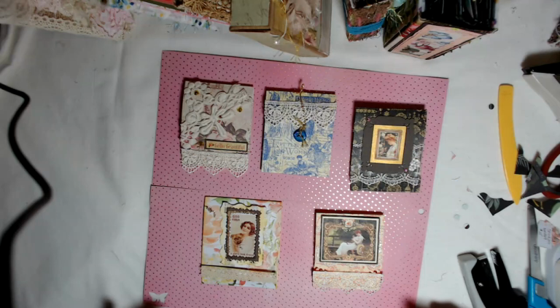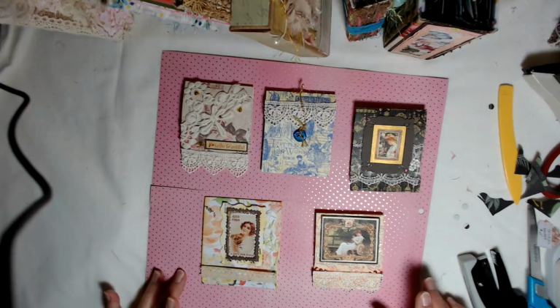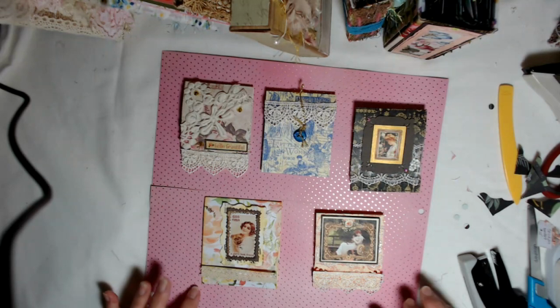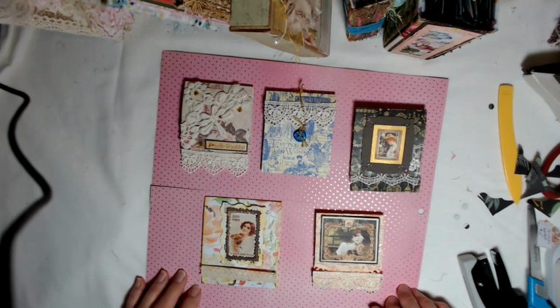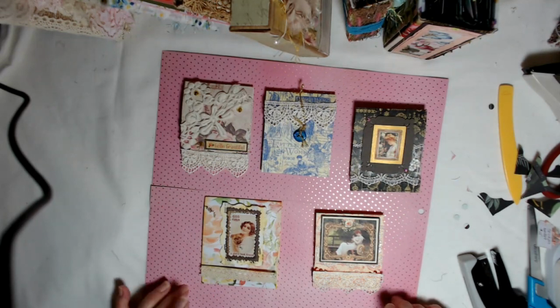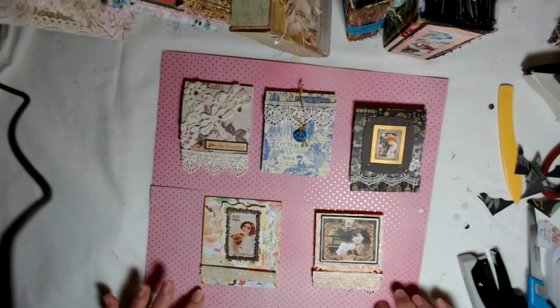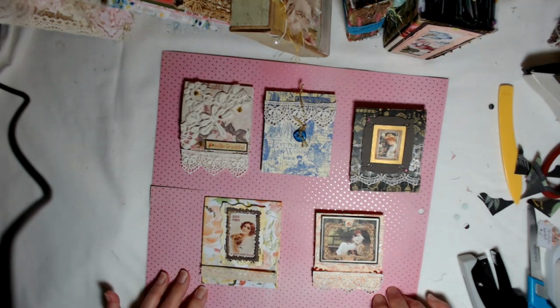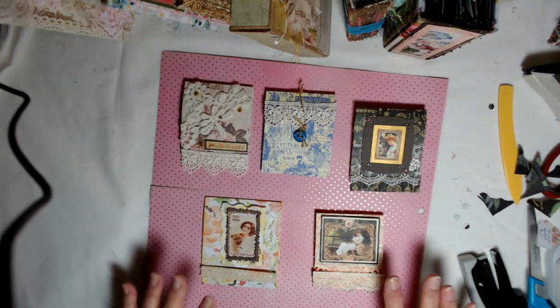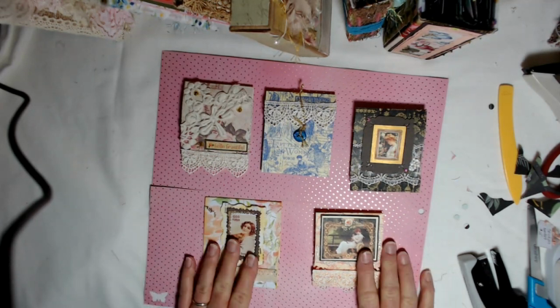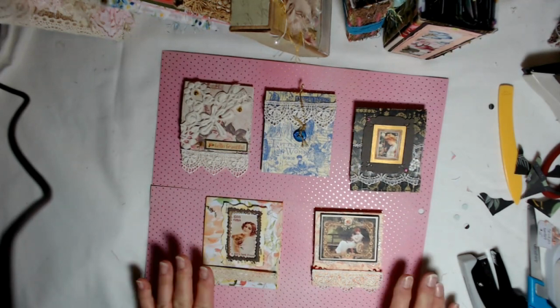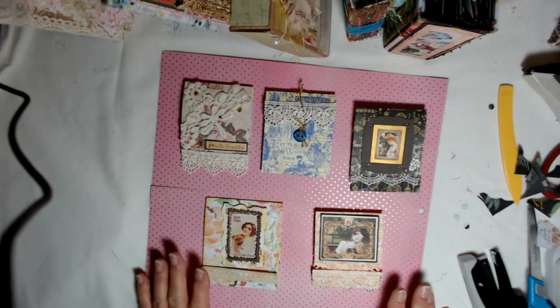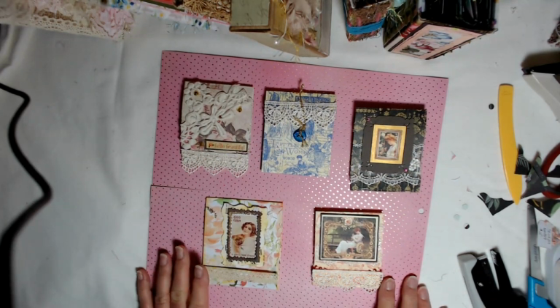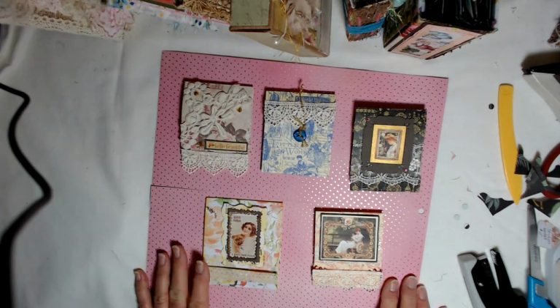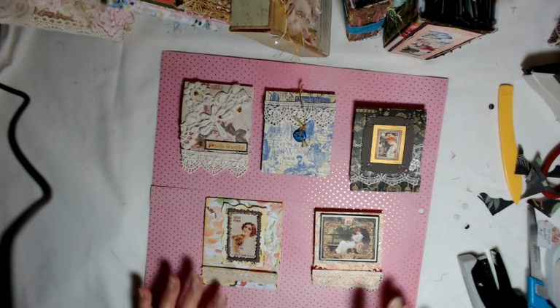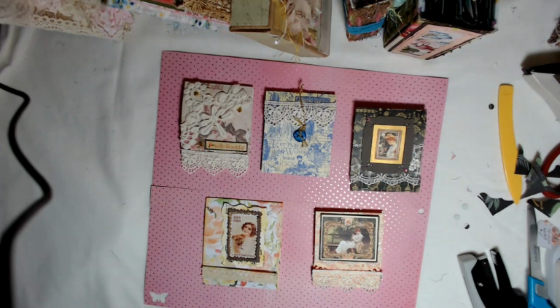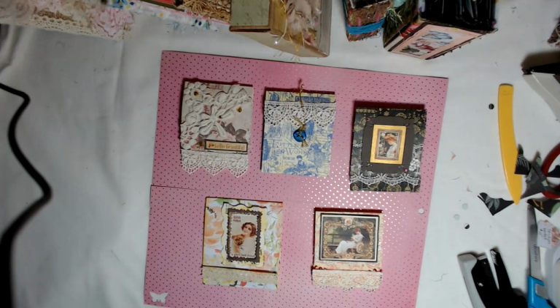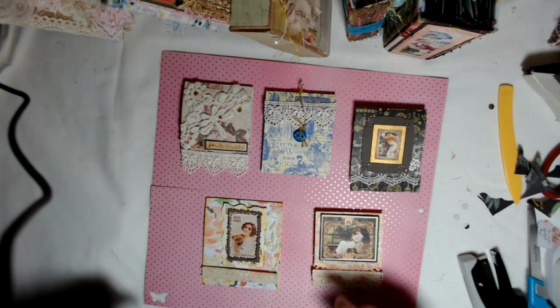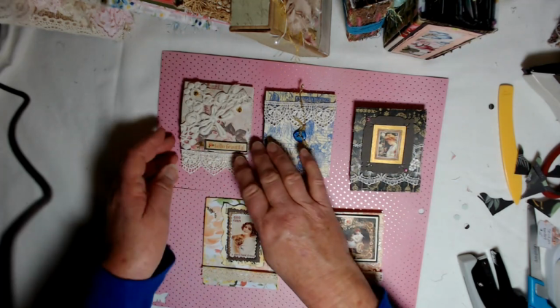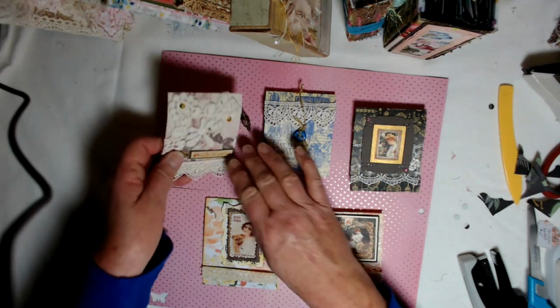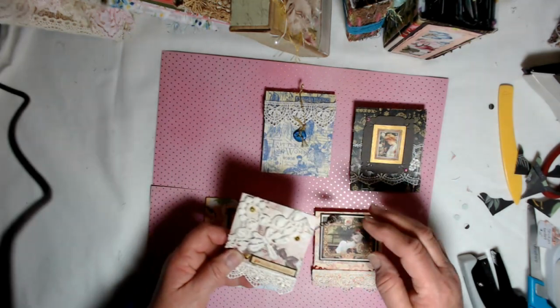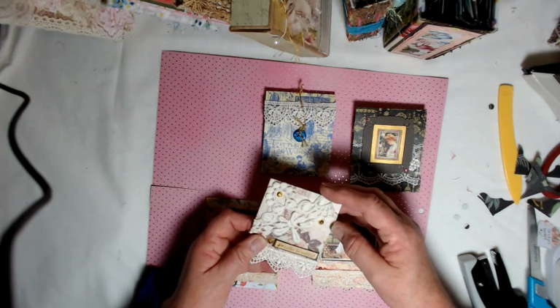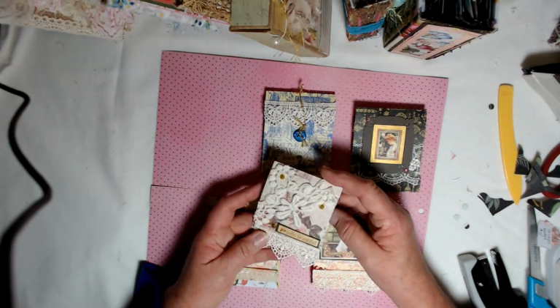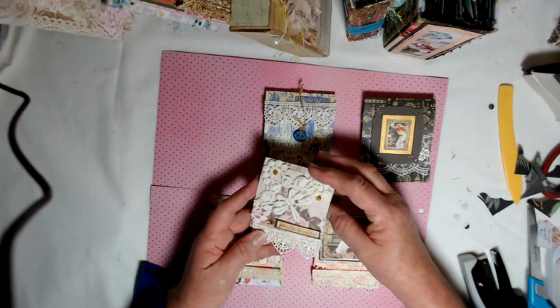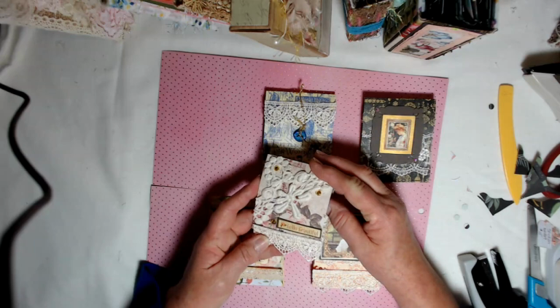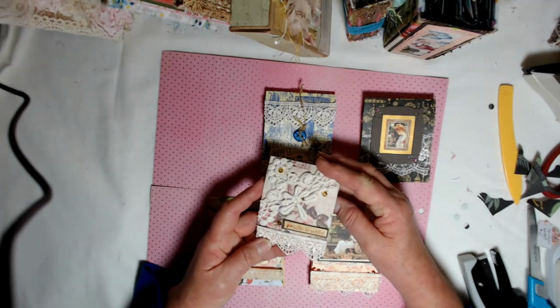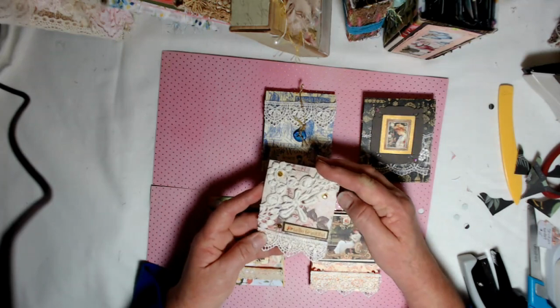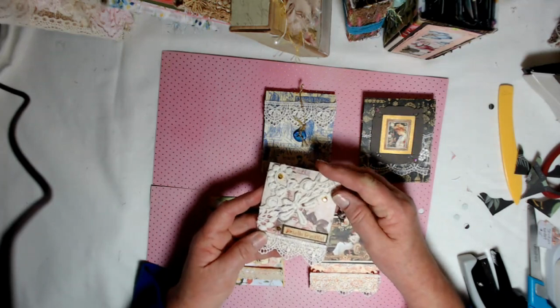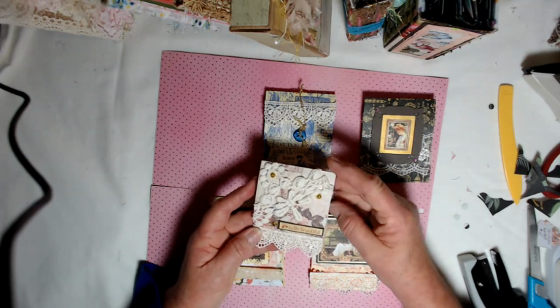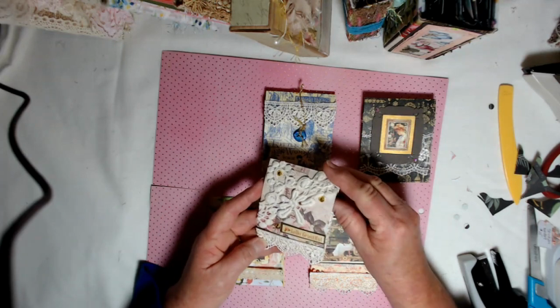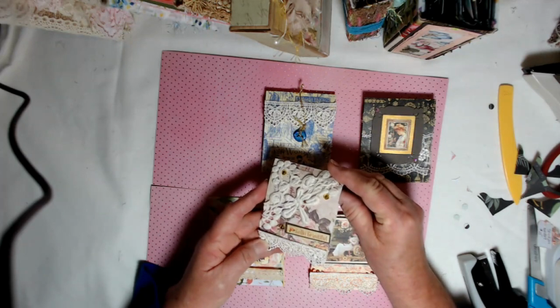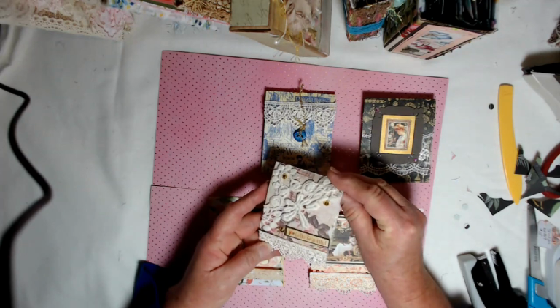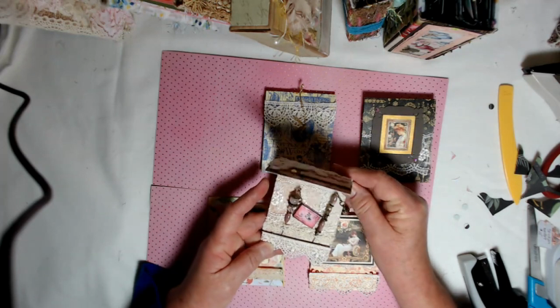Hello, y'all. Welcome back to my channel. I've got some beautiful things that I want to show you today. We are going to be making matchbooks. These are just cute little embellishments for our junk journals.